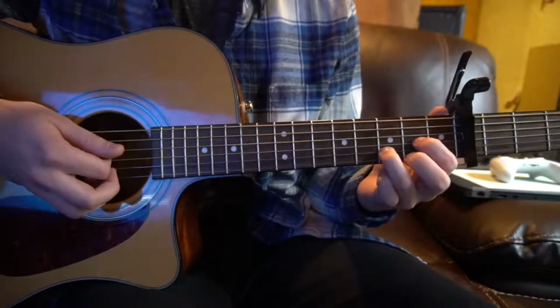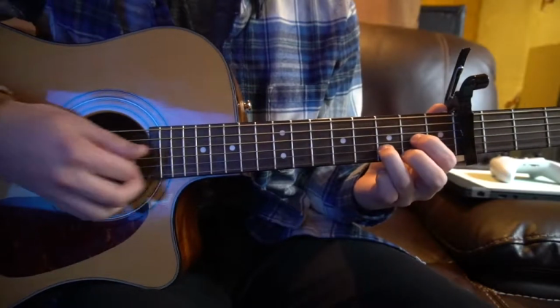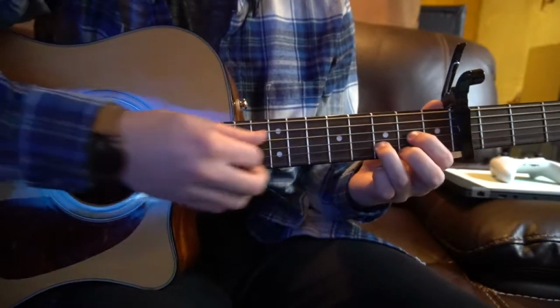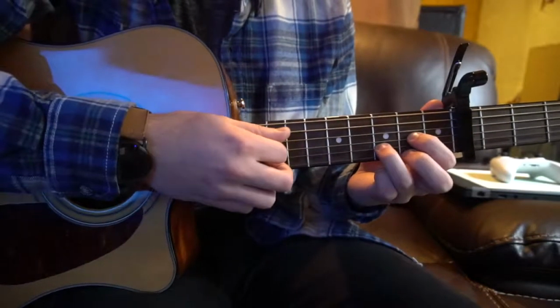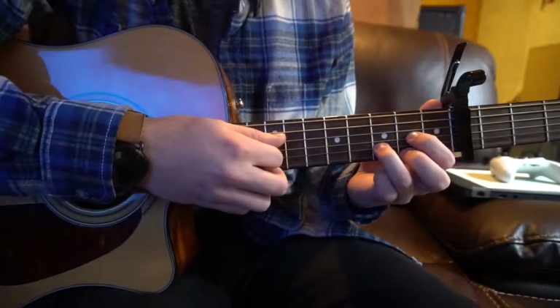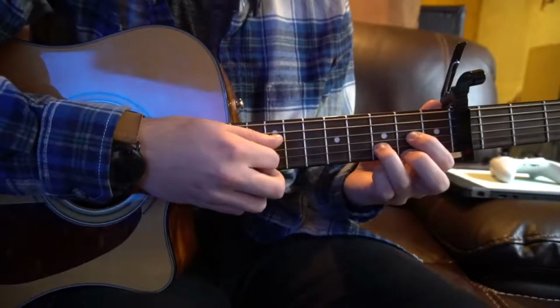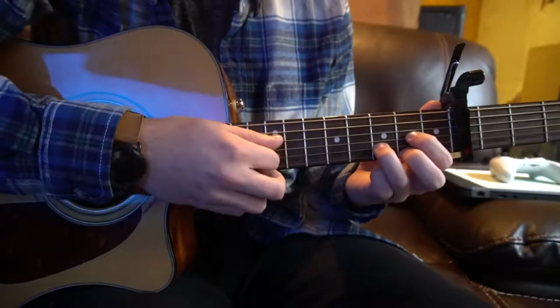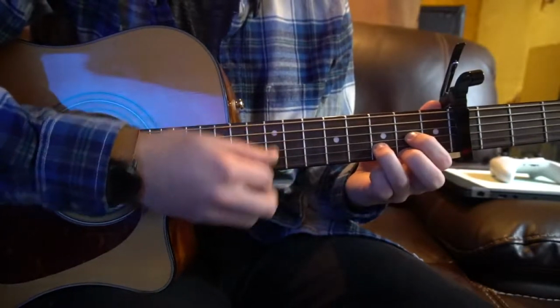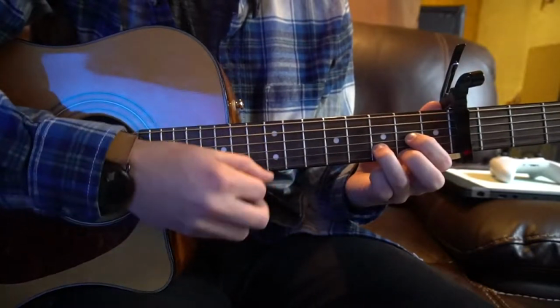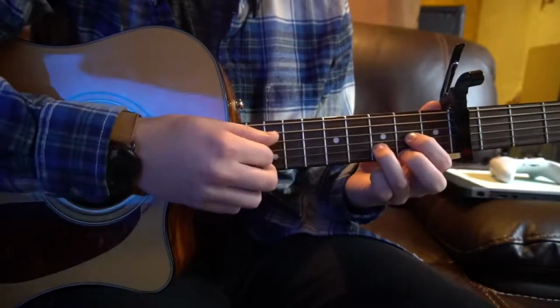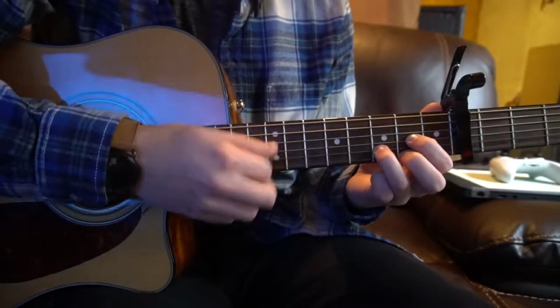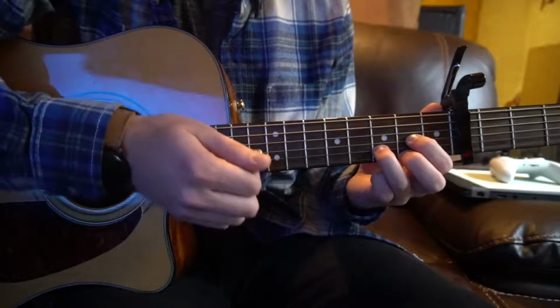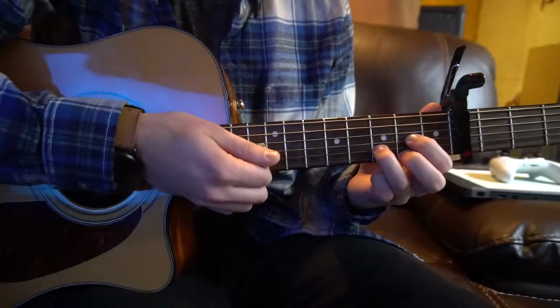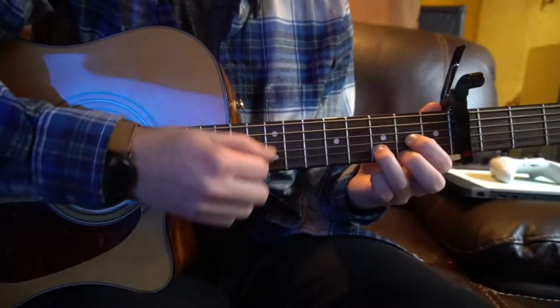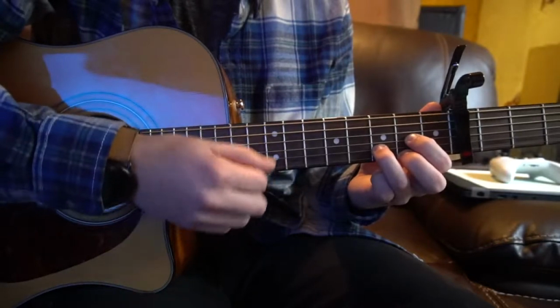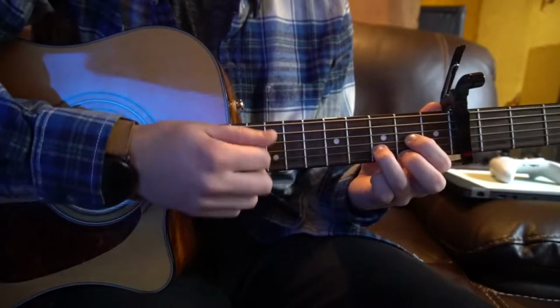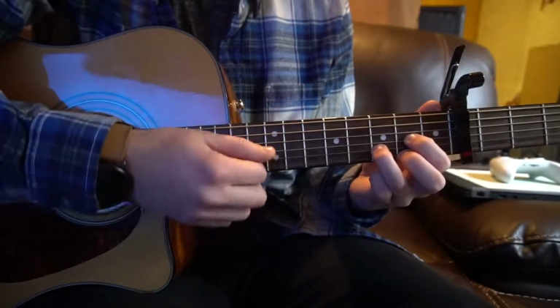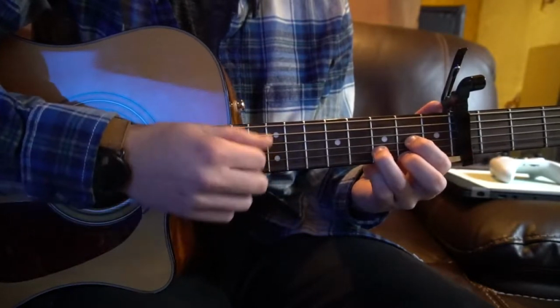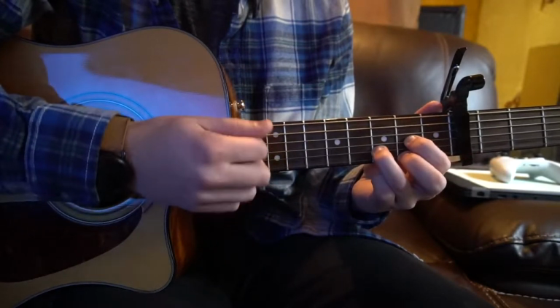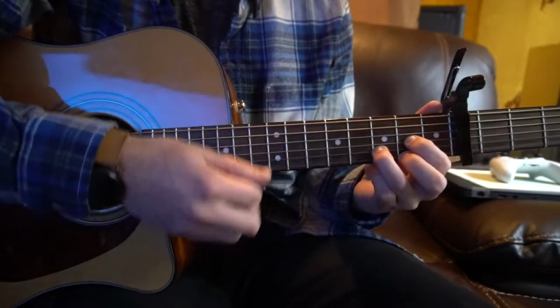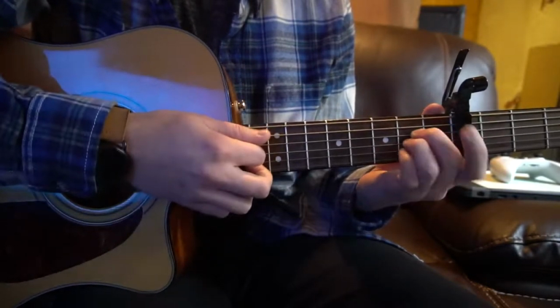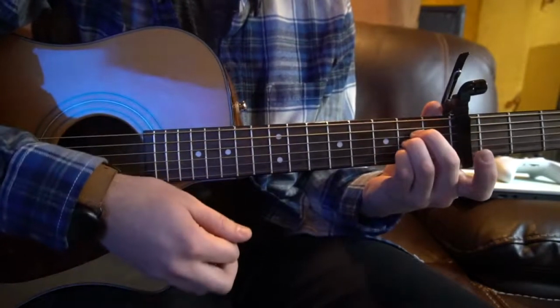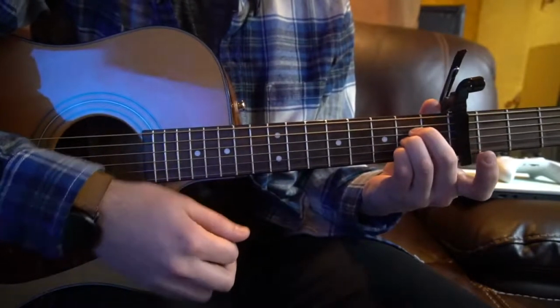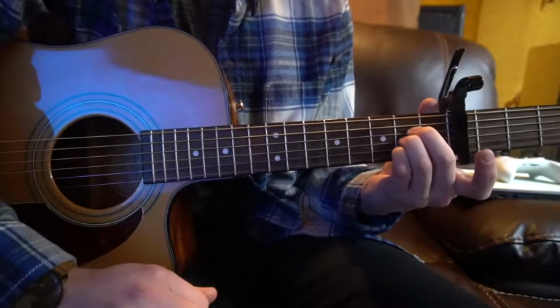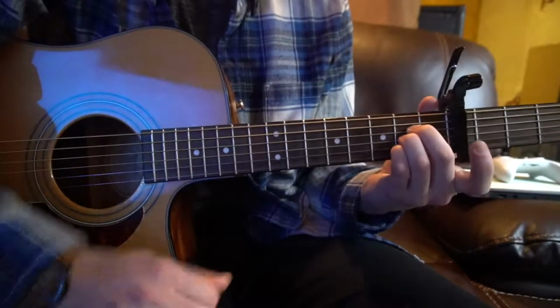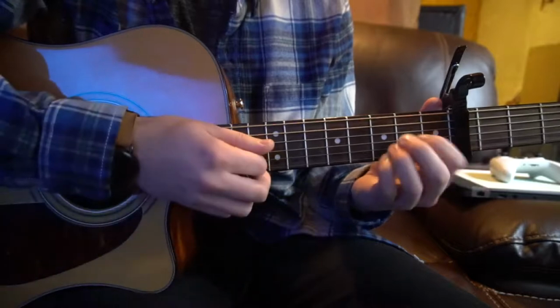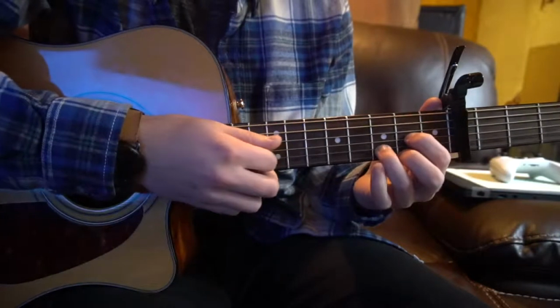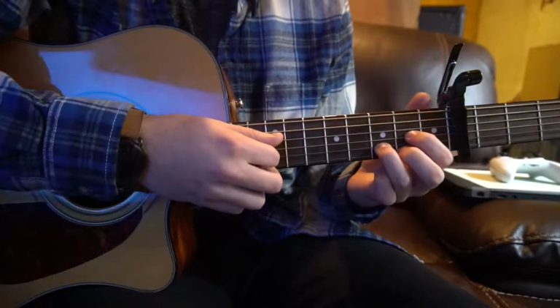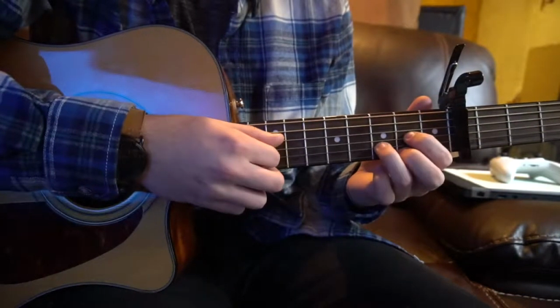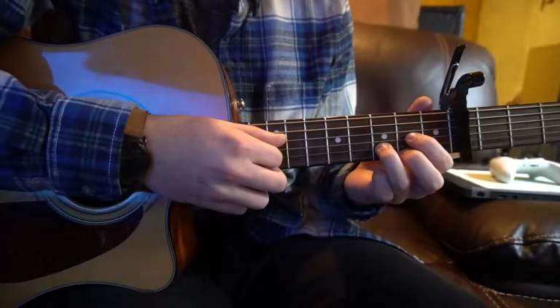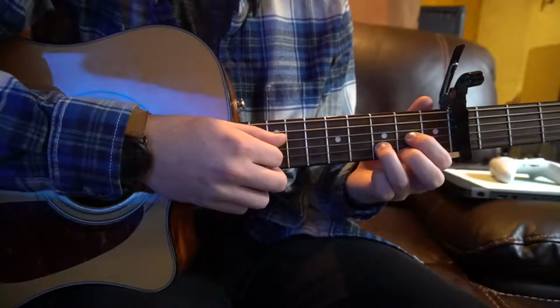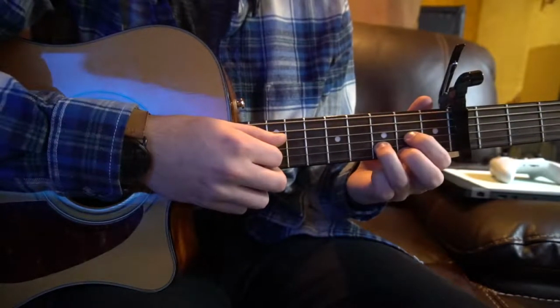You play all the strings except for the low E. So there's your A chord. Now let's talk about the progression. We go from D to A, and most of the time we're on the D chord. We'll talk about the strumming in a second.